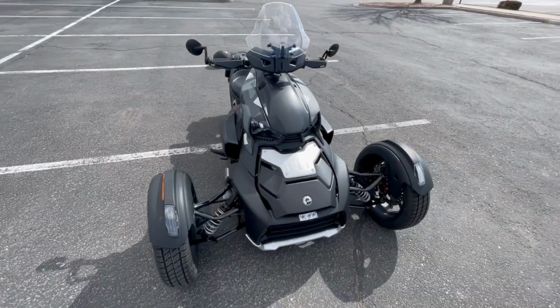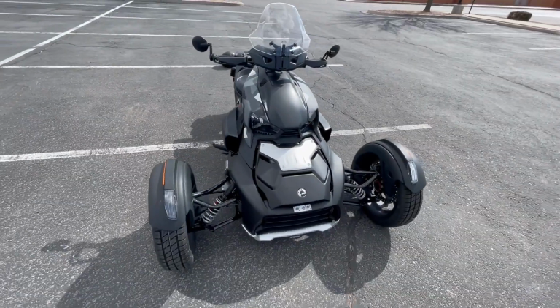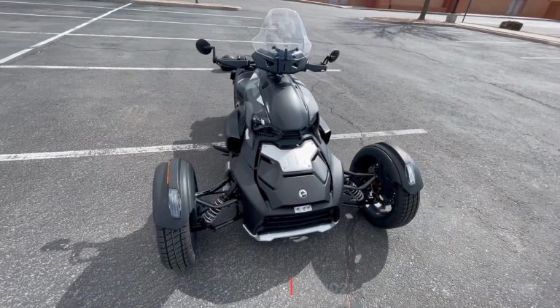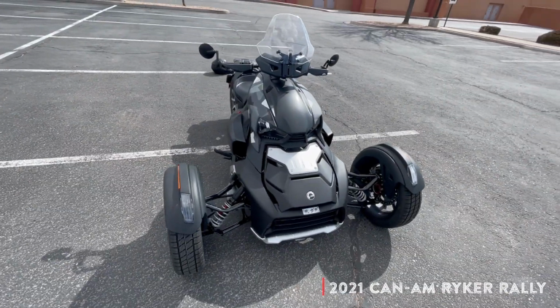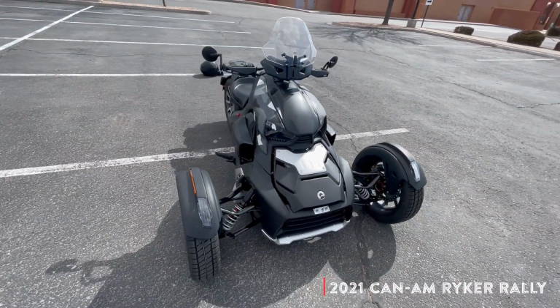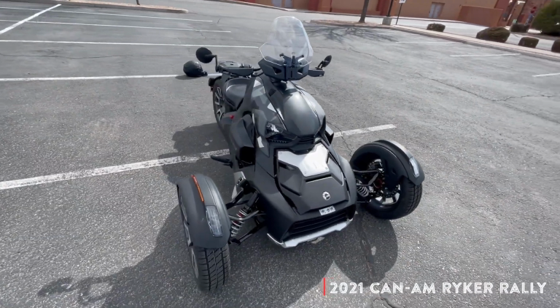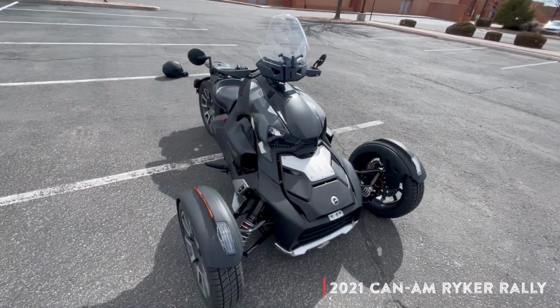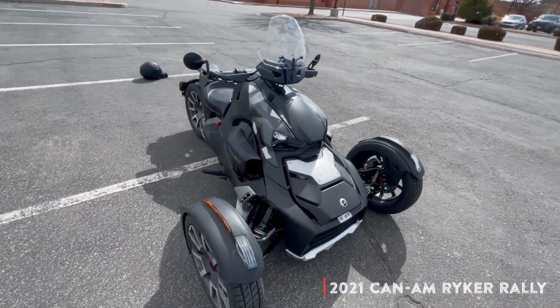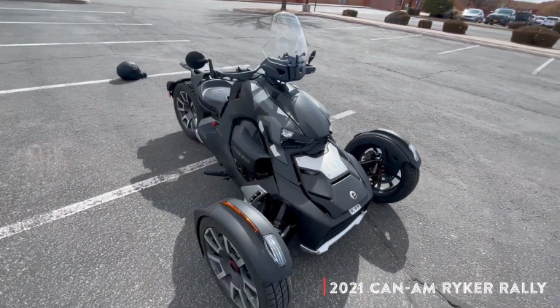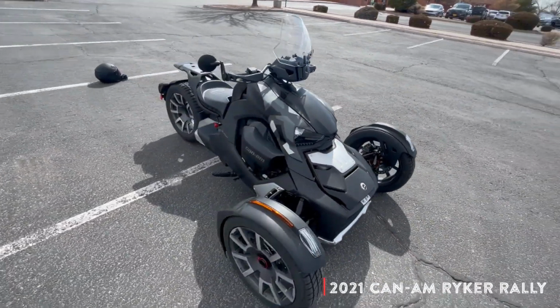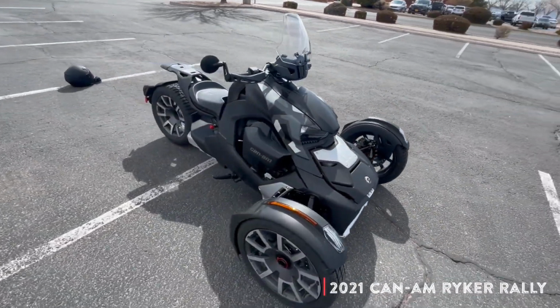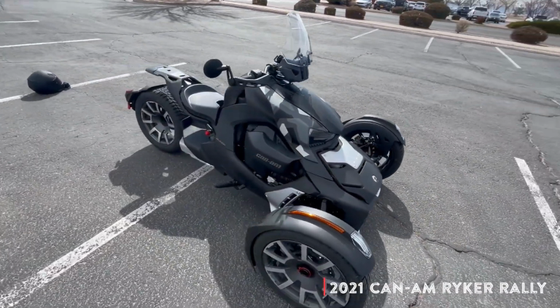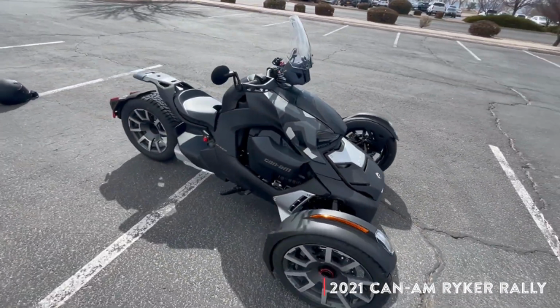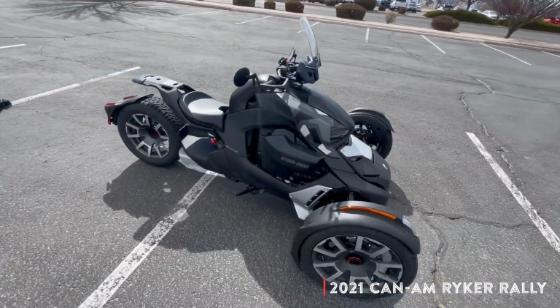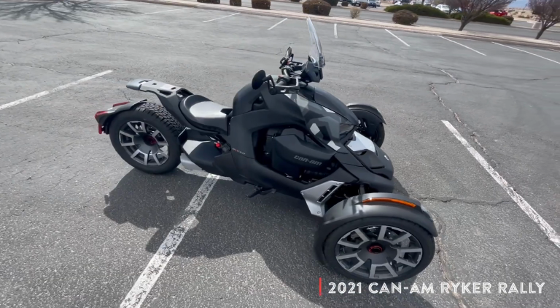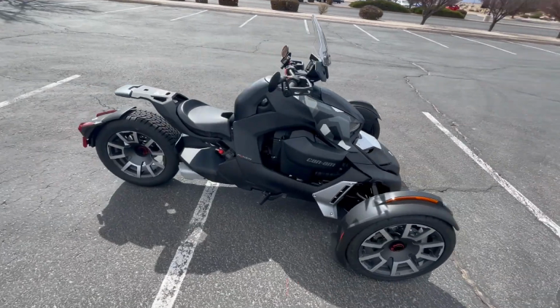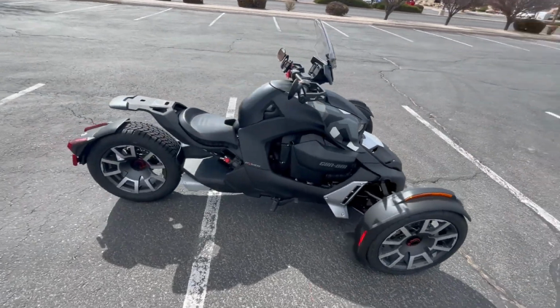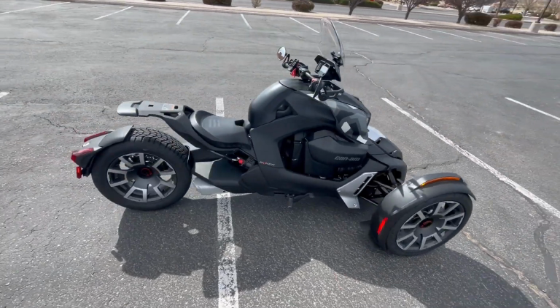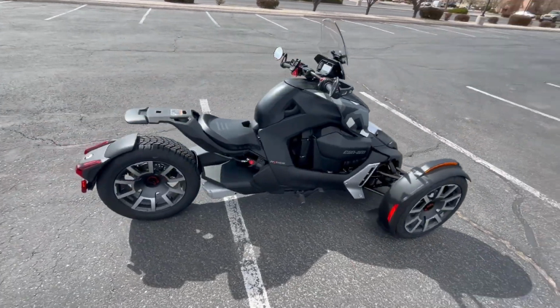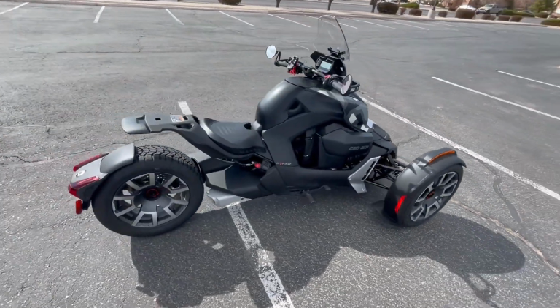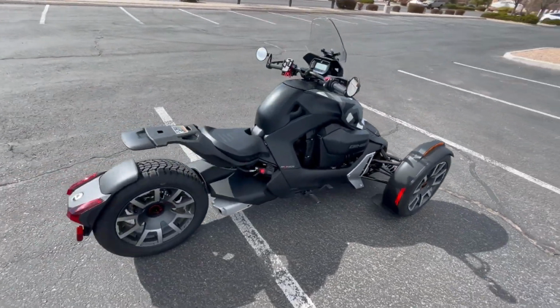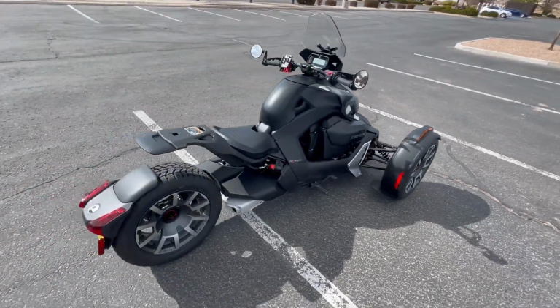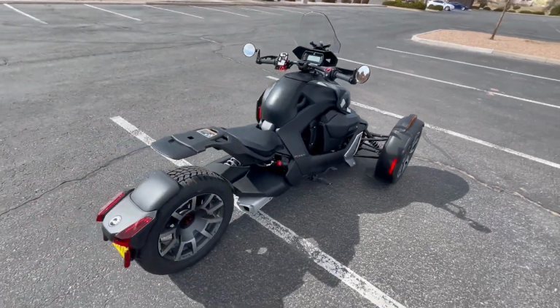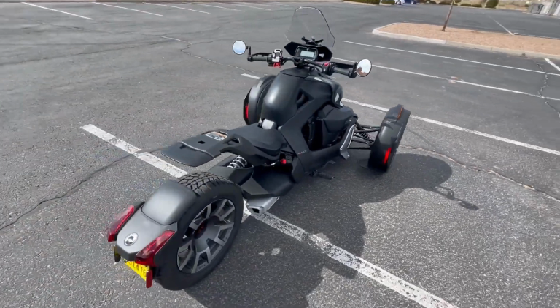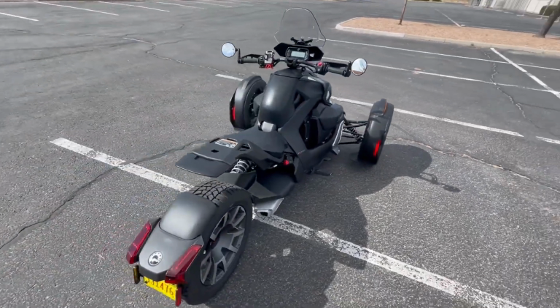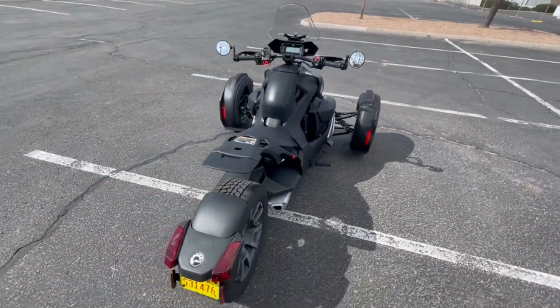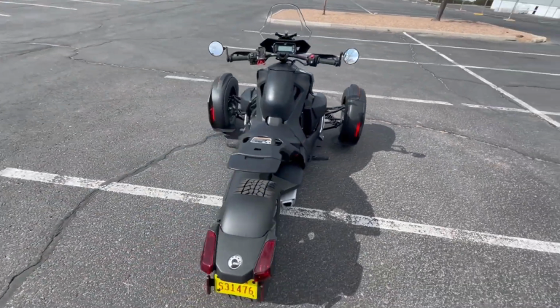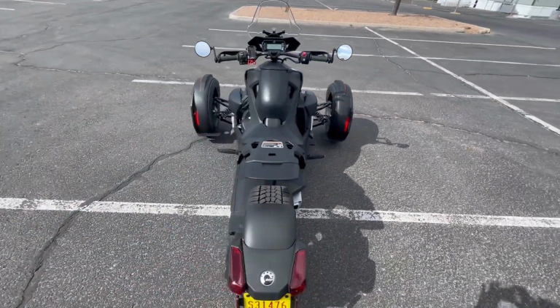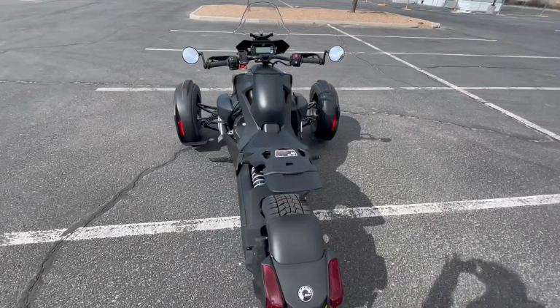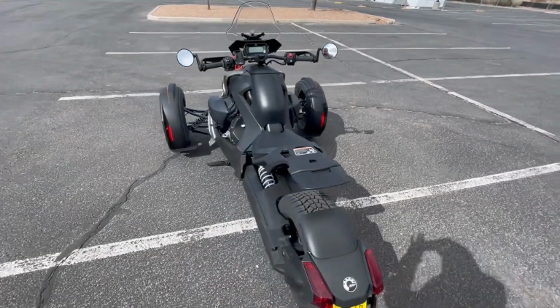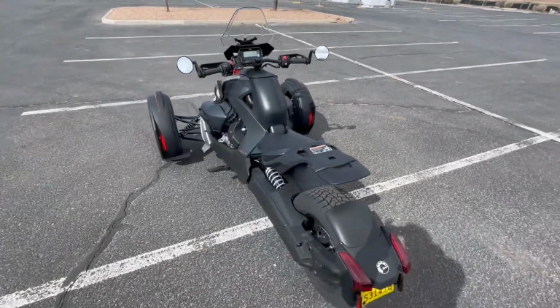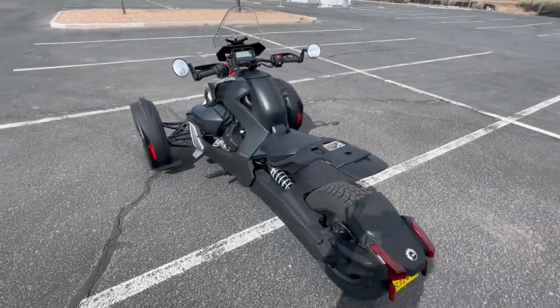Welcome, Riders! You are looking at the 2021 Can-Am Riker Rally Edition. This is the top-of-the-line Riker, featuring the urban camo-colored panels.